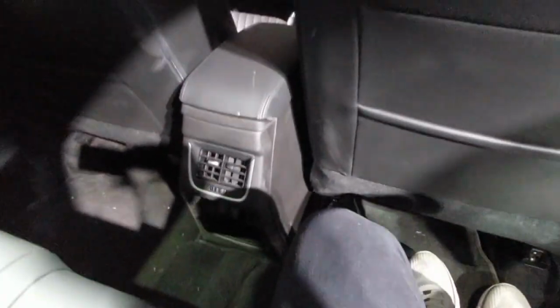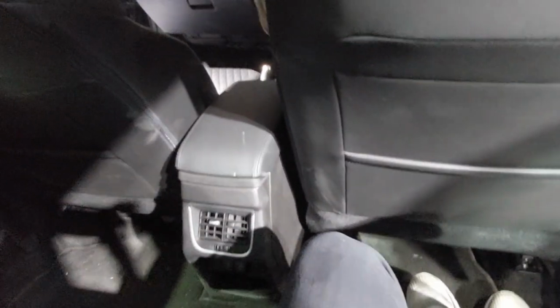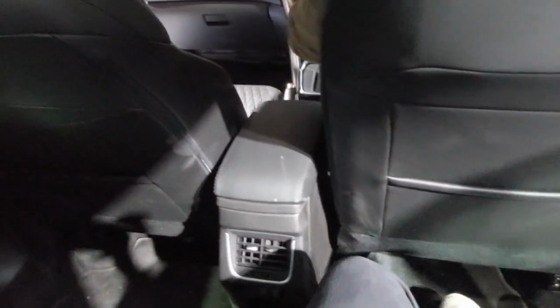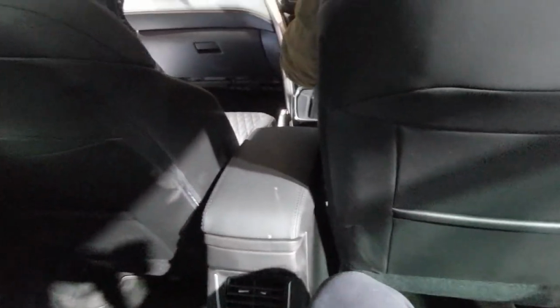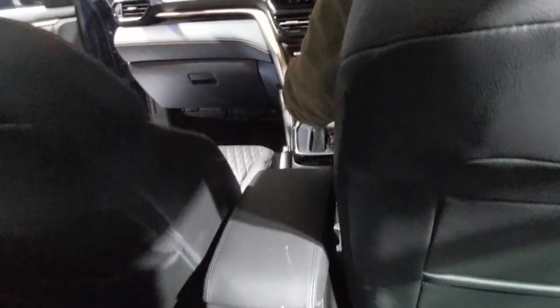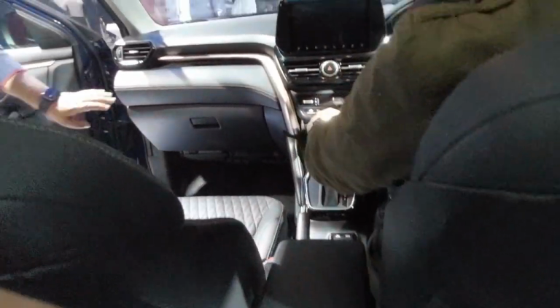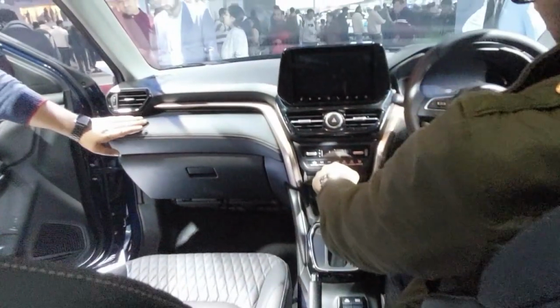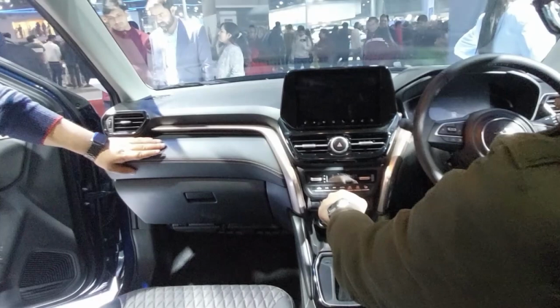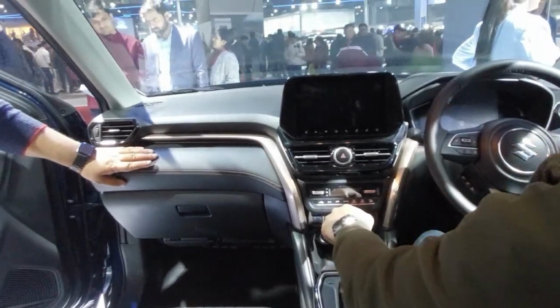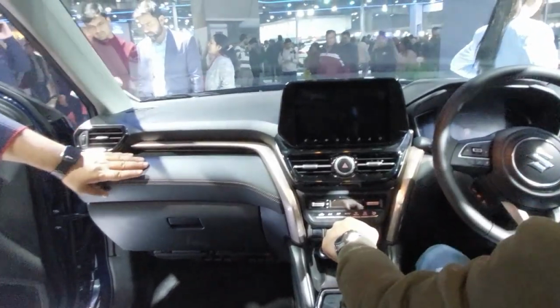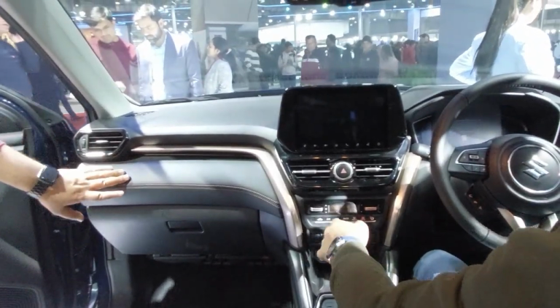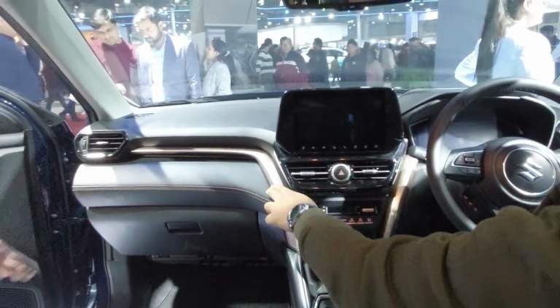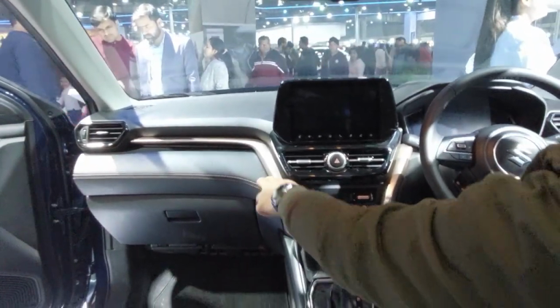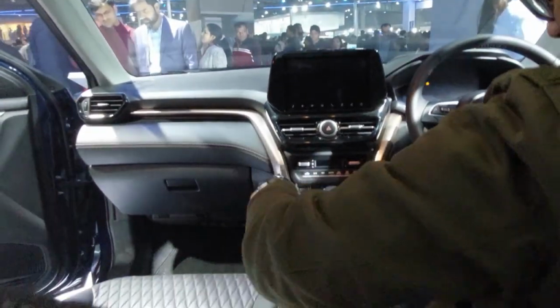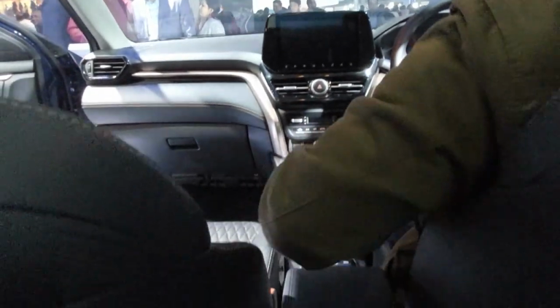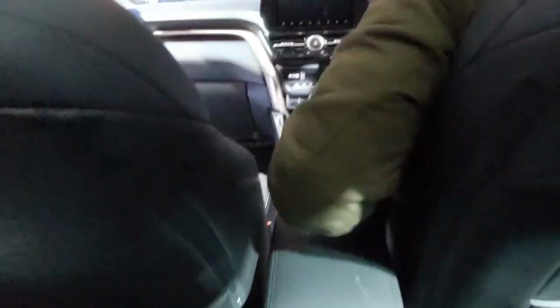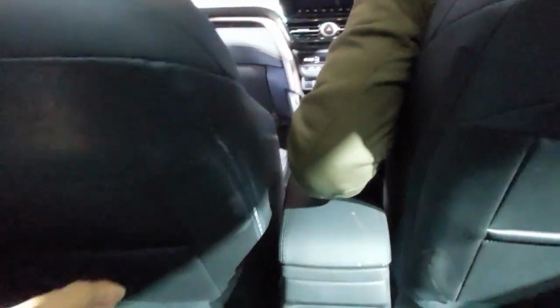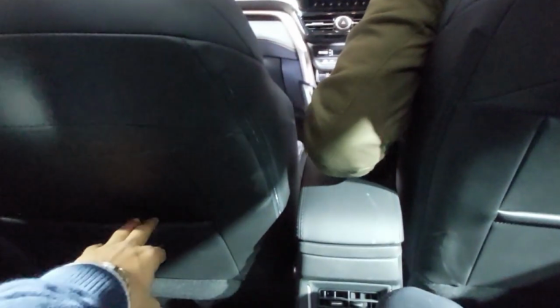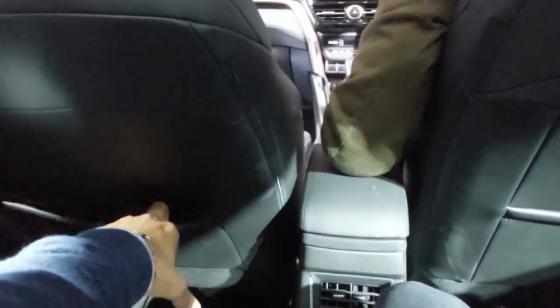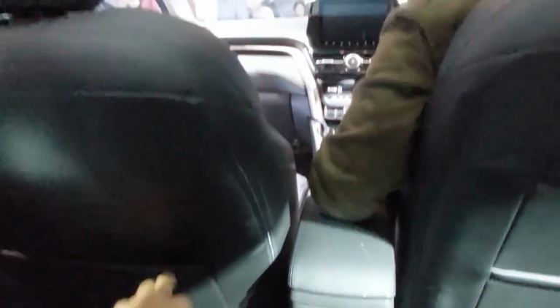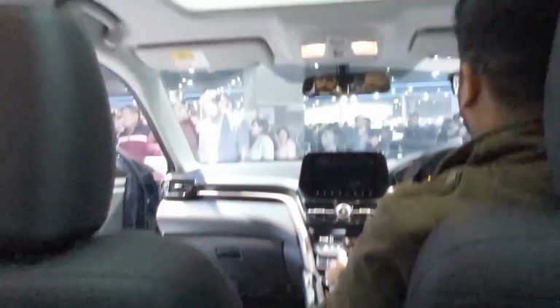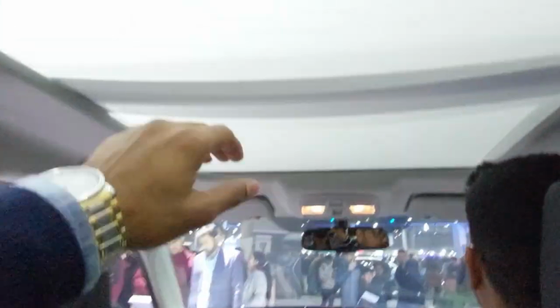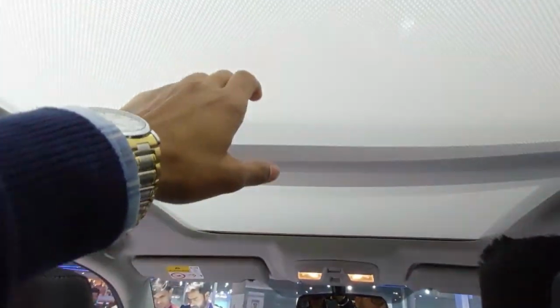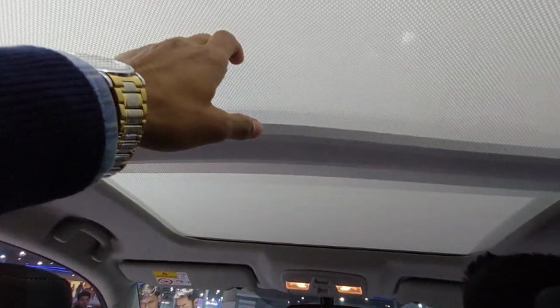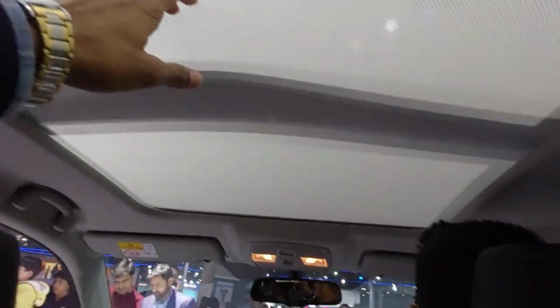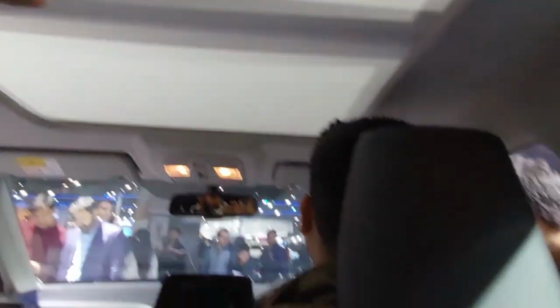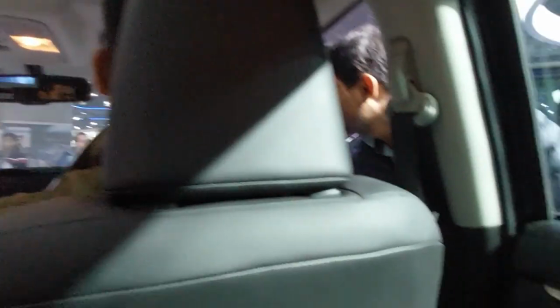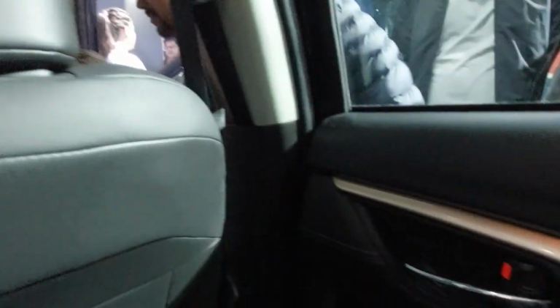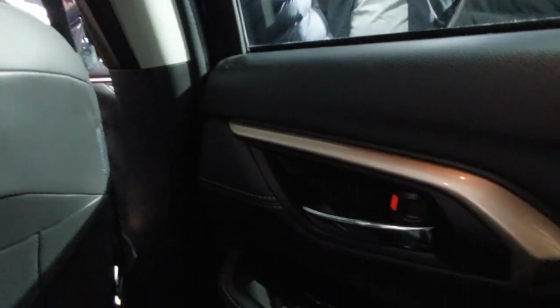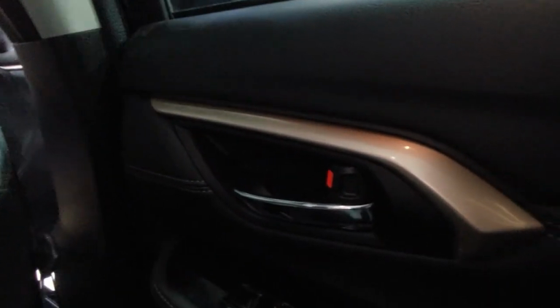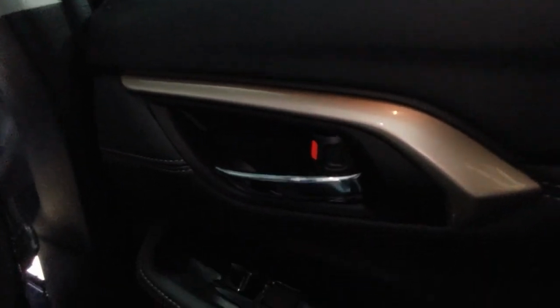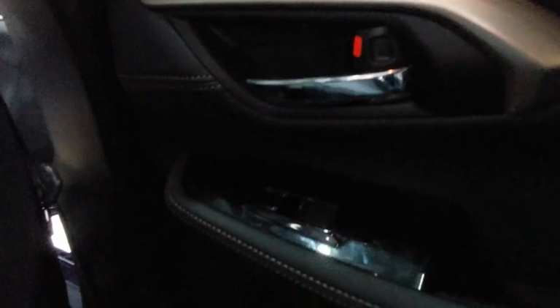In the rear seats there is a little vent for passengers. The front design is good to look at. It also has a pop-up screen type display and a panoramic sunroof.